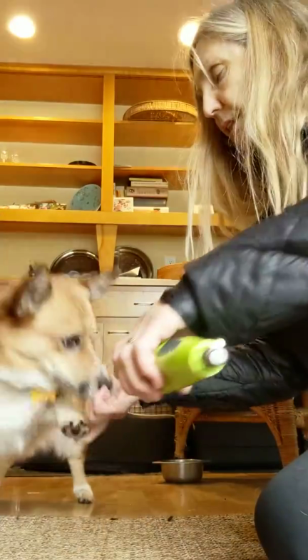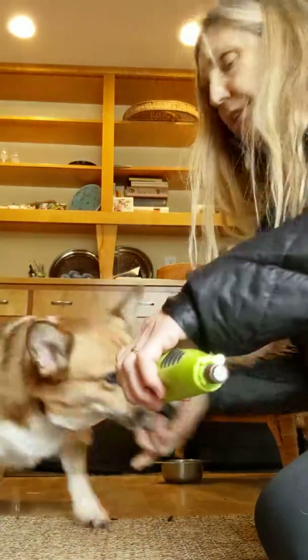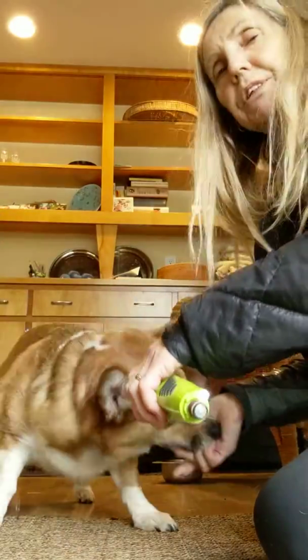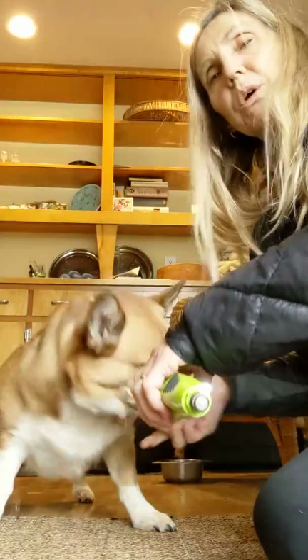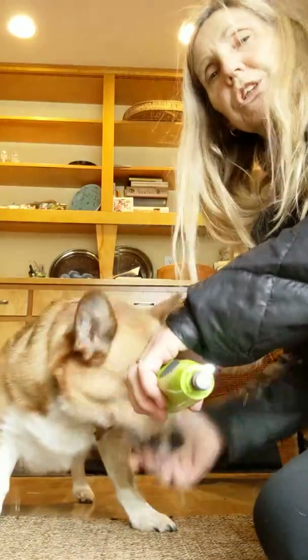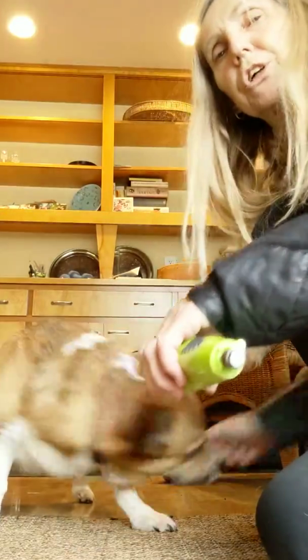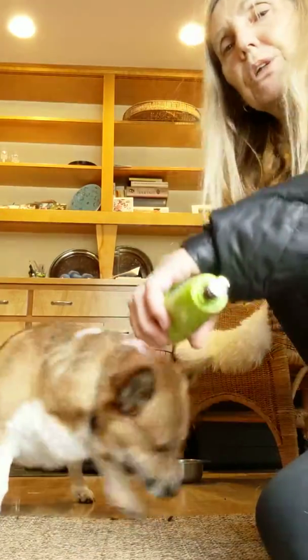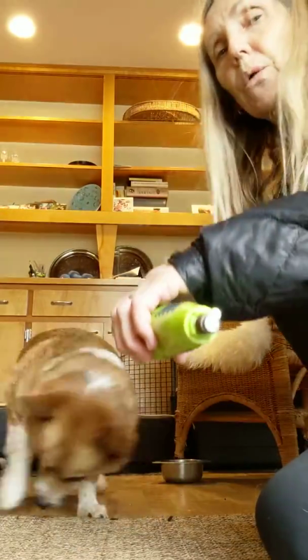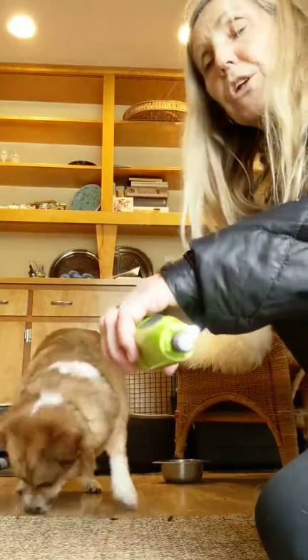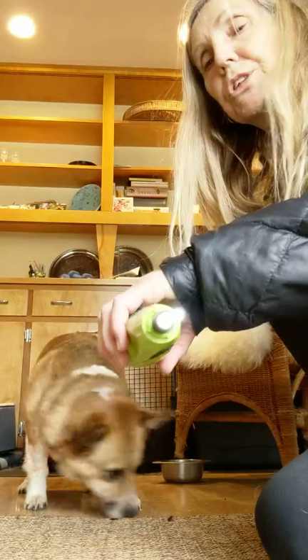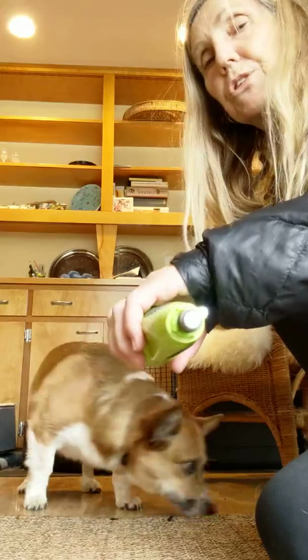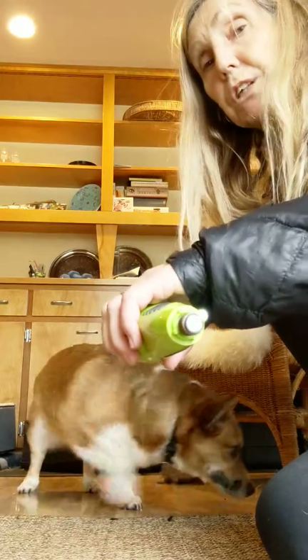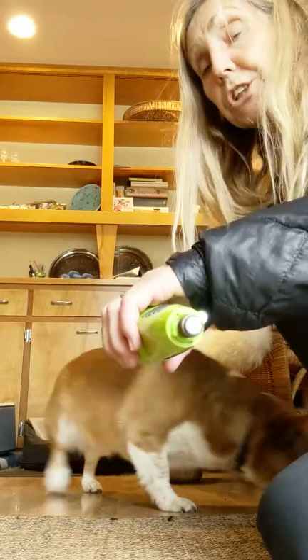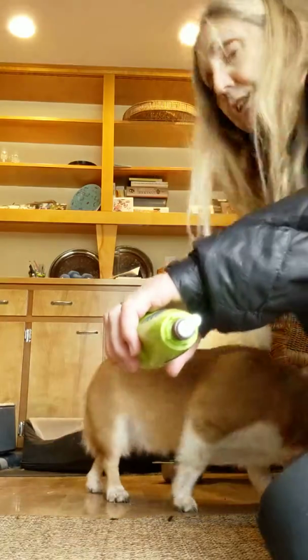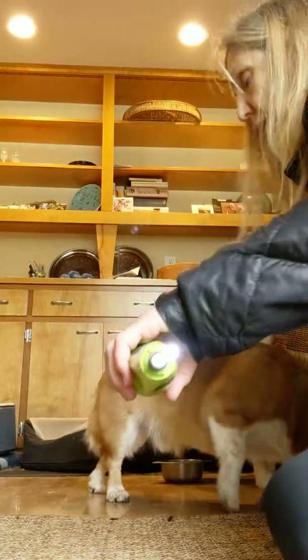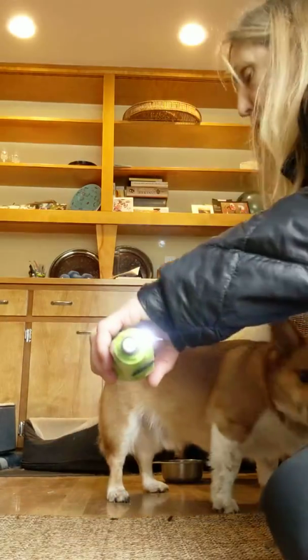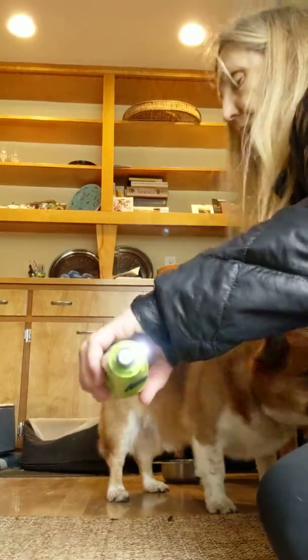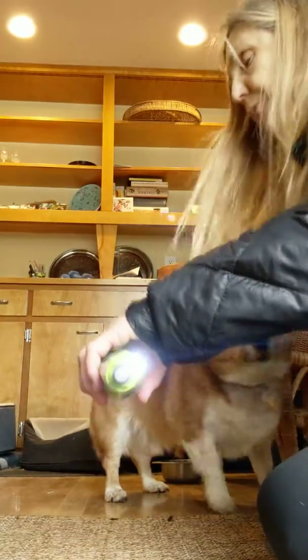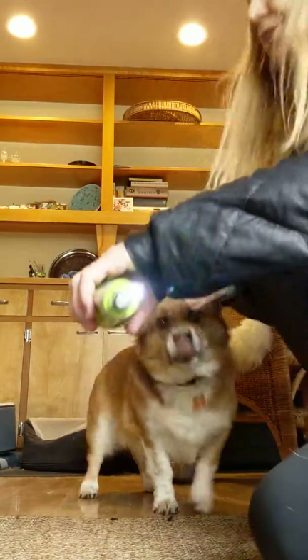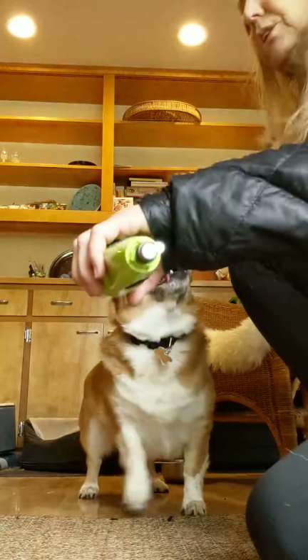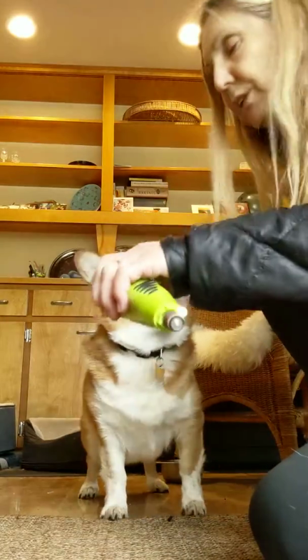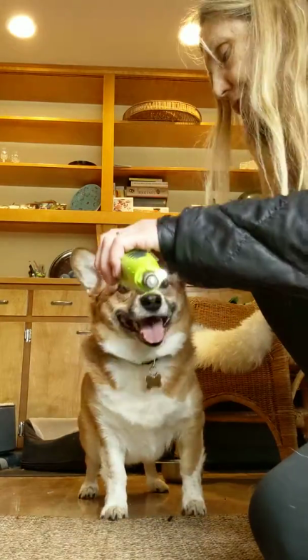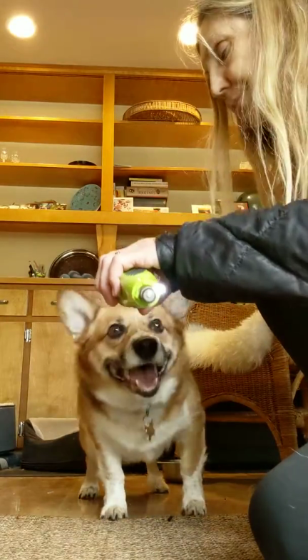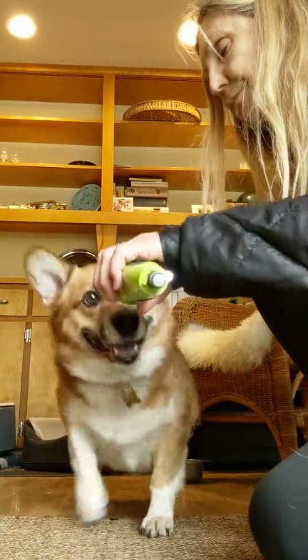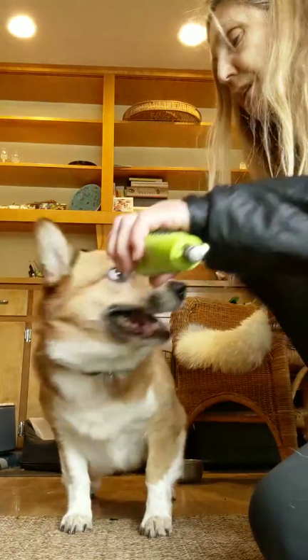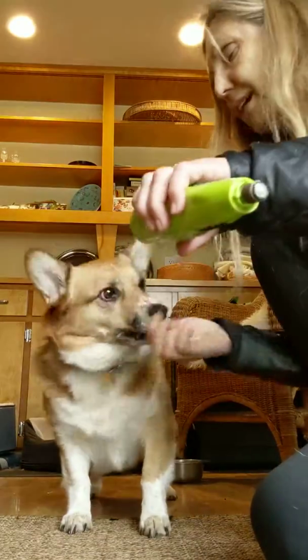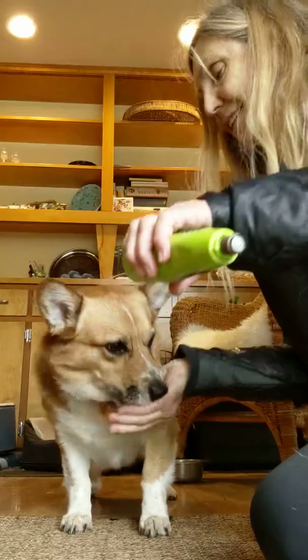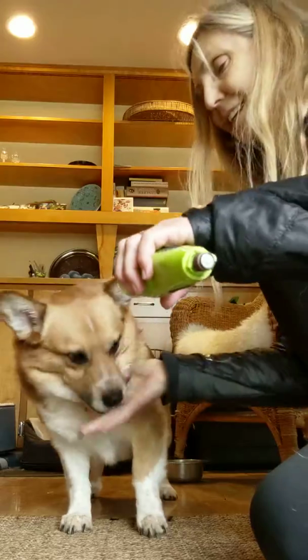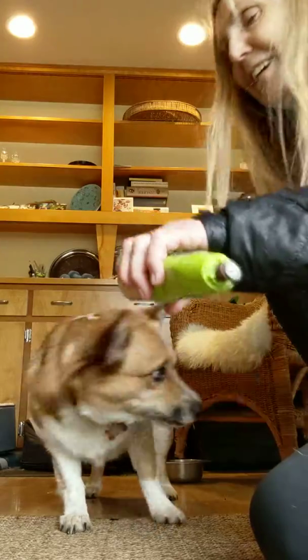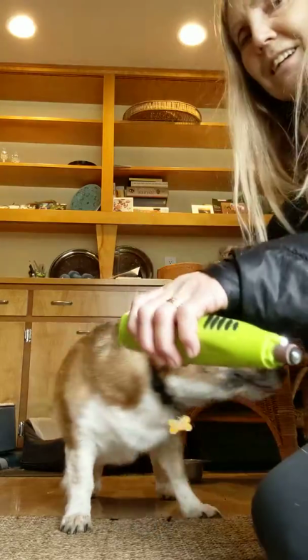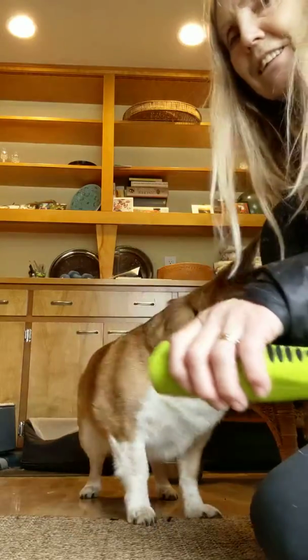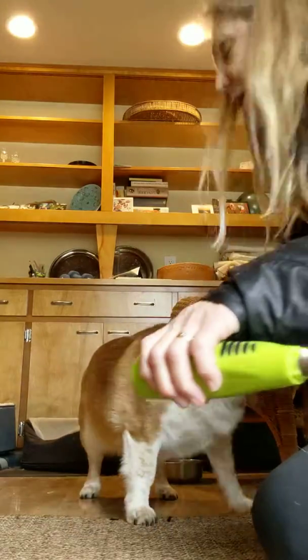I have treats in one hand. Touch. If he doesn't want to touch his toe to it, he already knows to touch. So I can ask him to touch with his nose. Touch. Yes. Good job.